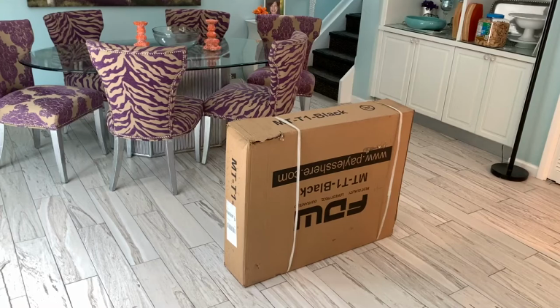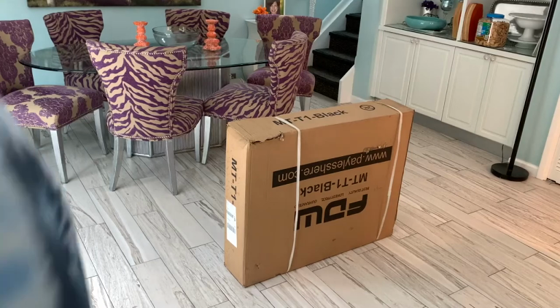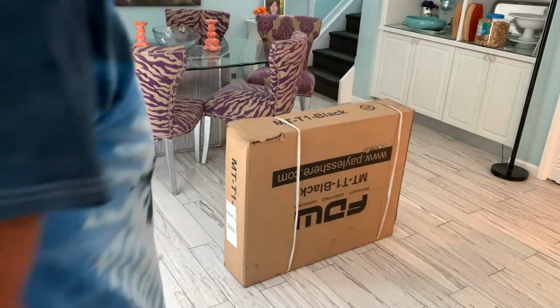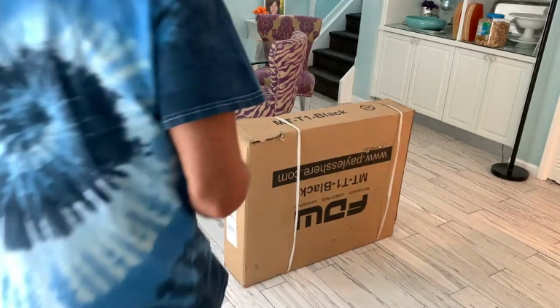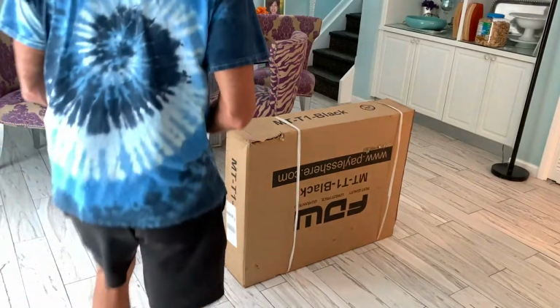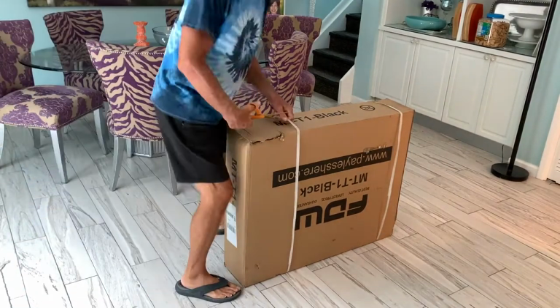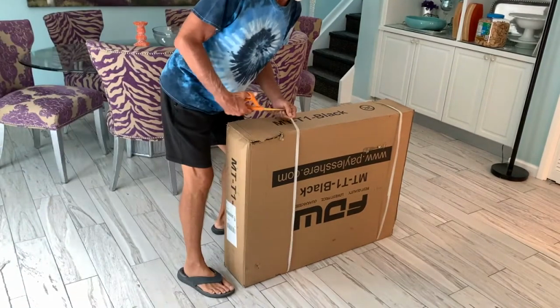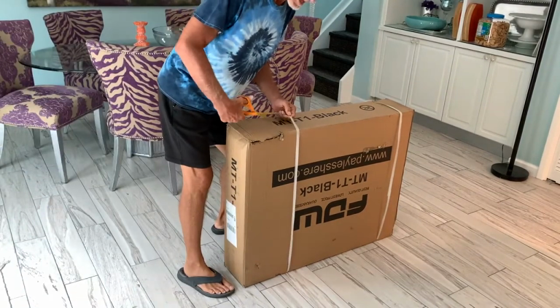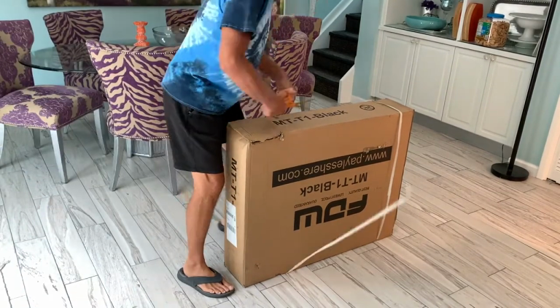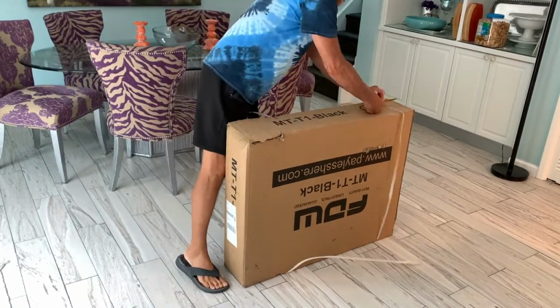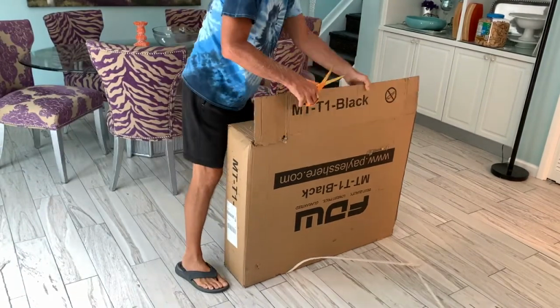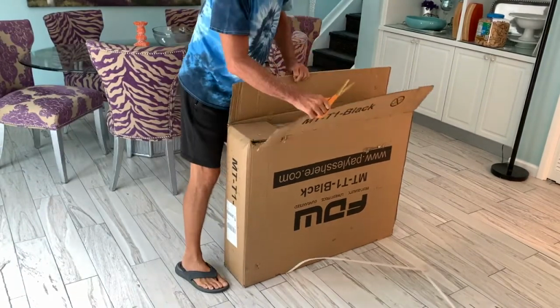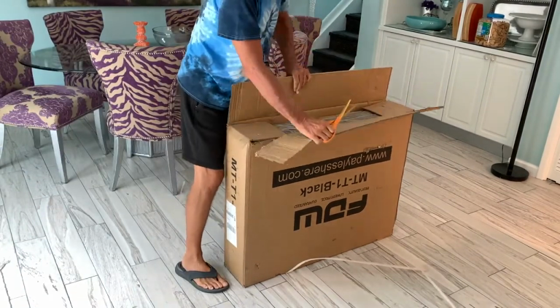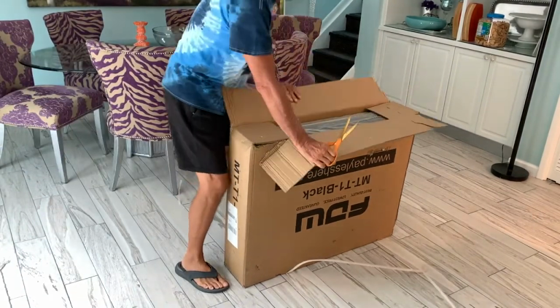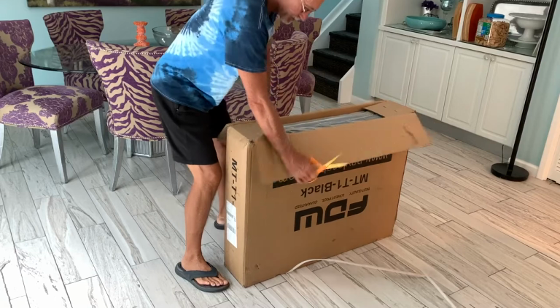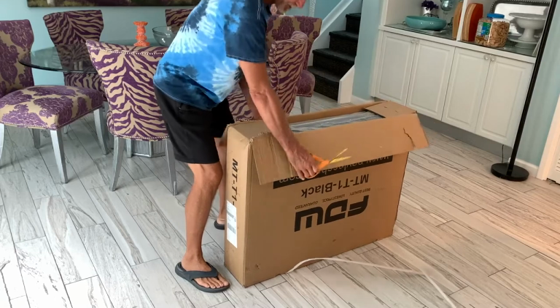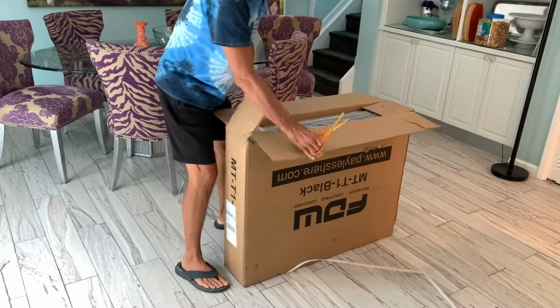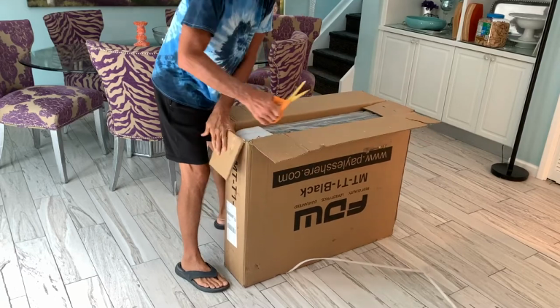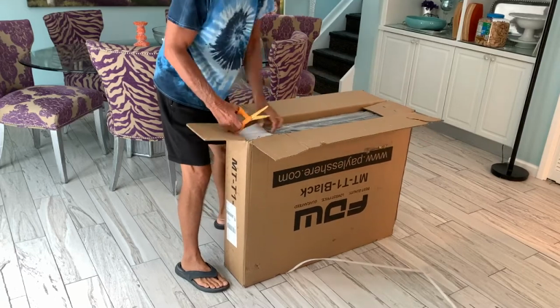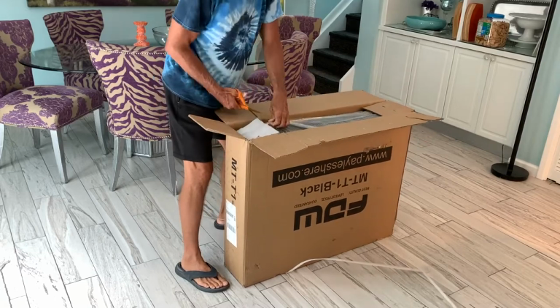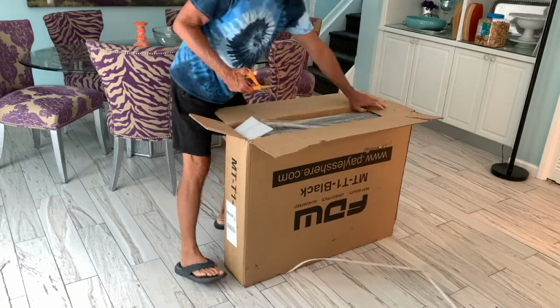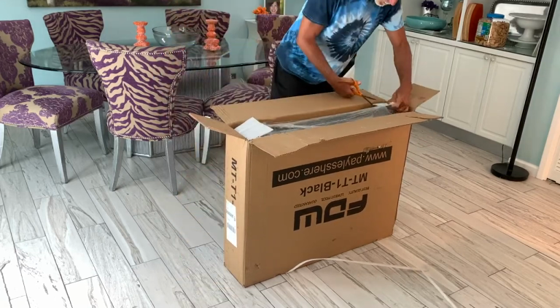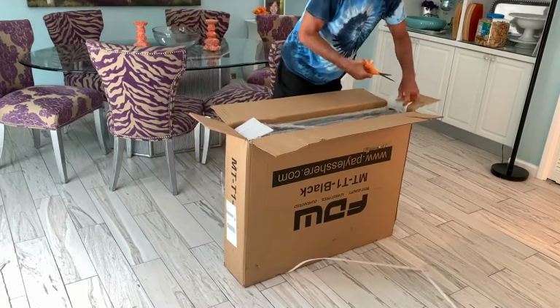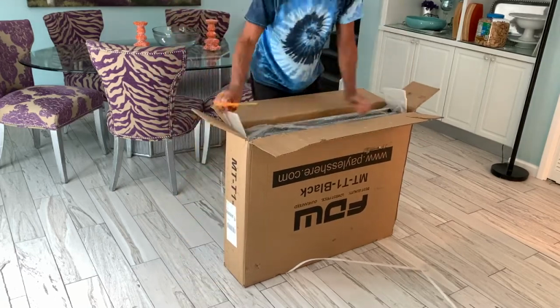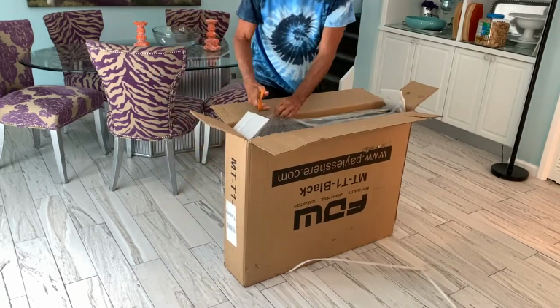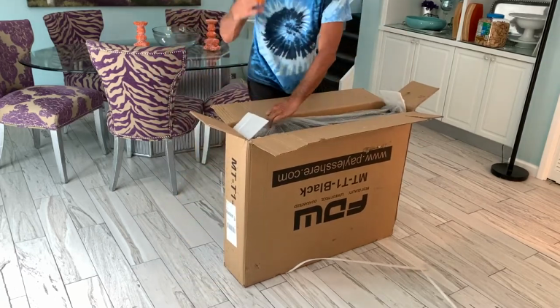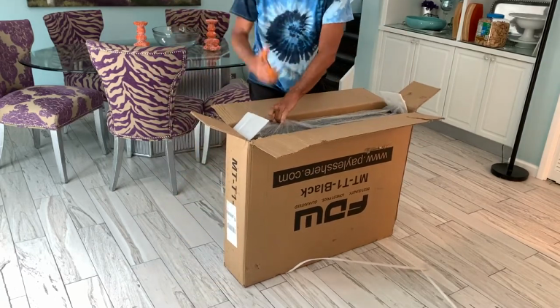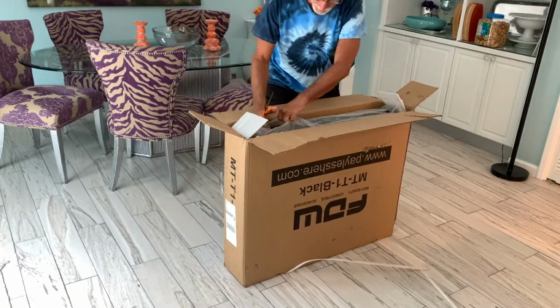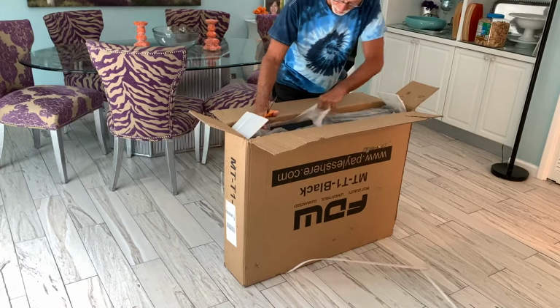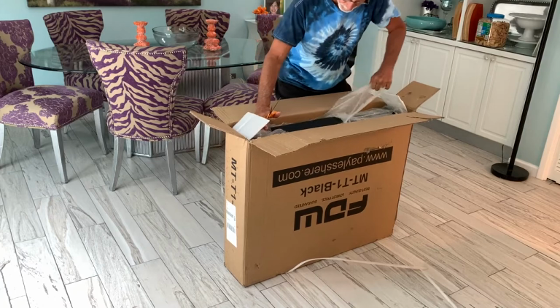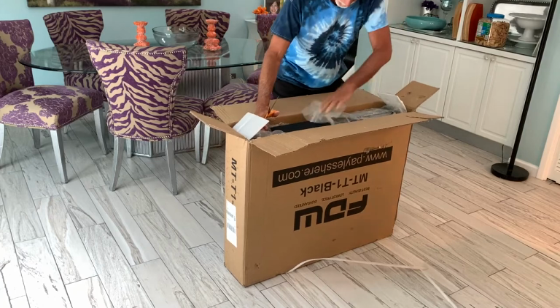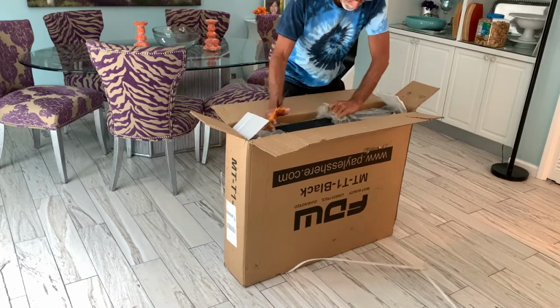All right, so let's check this out. Massage table. That's pretty simple. Be careful with your scissors — you don't want to rip it.